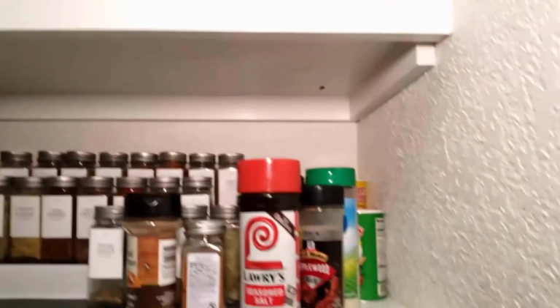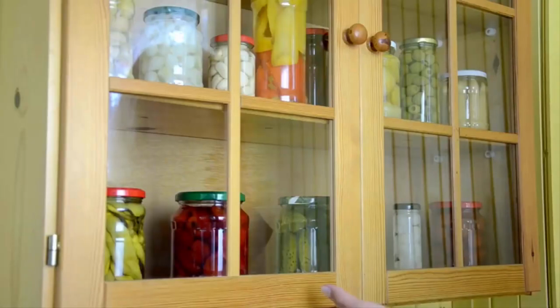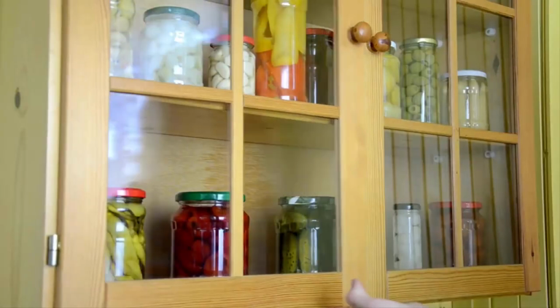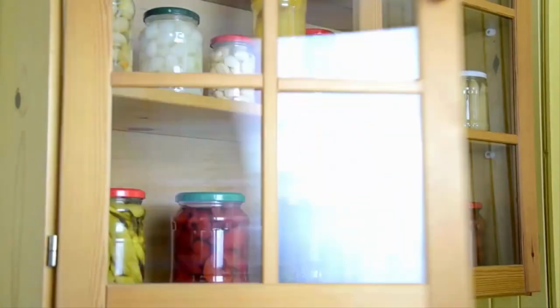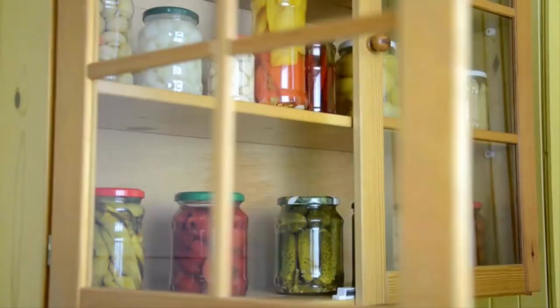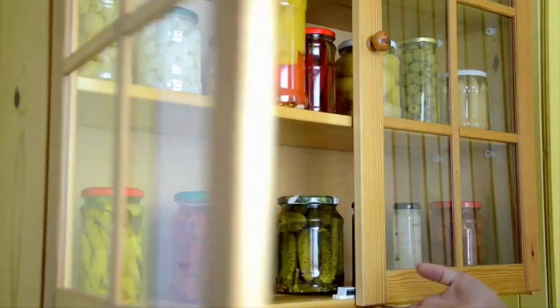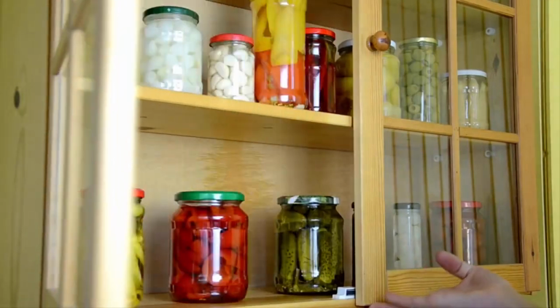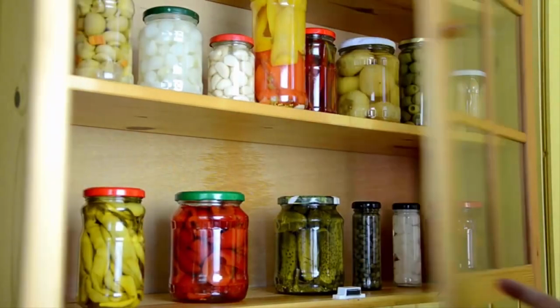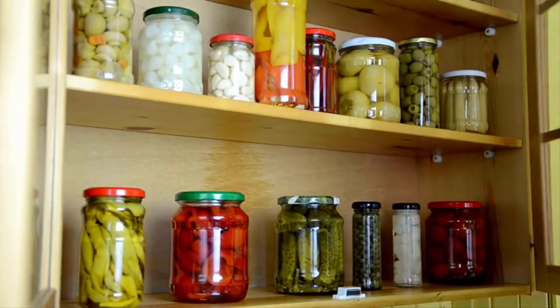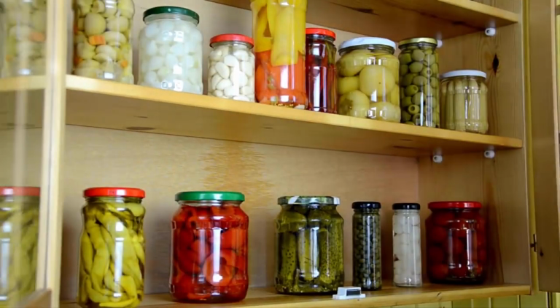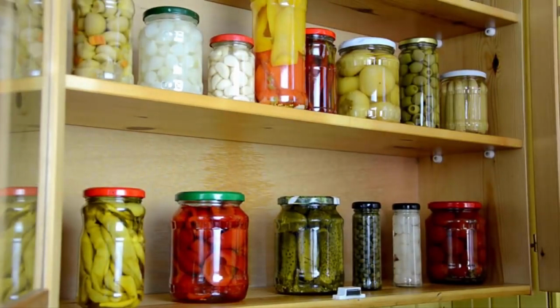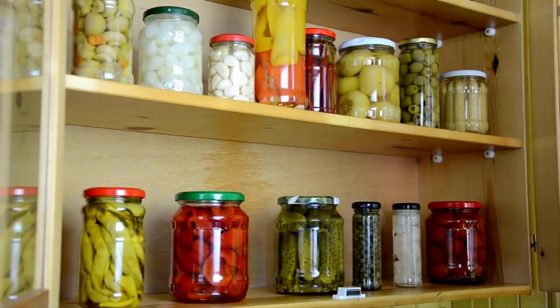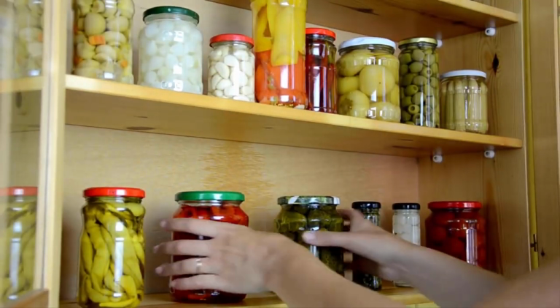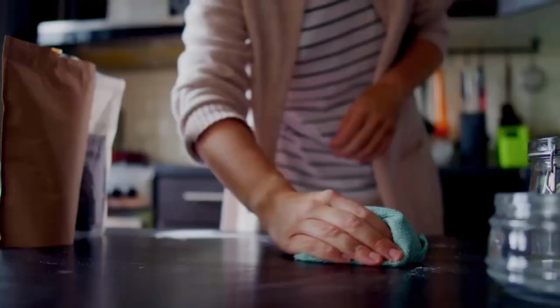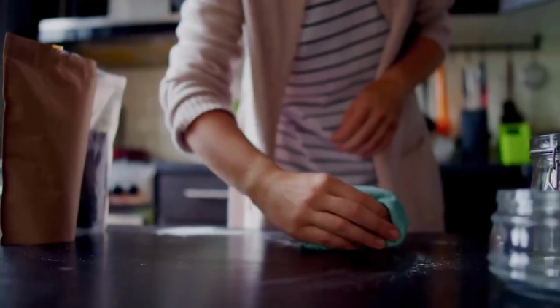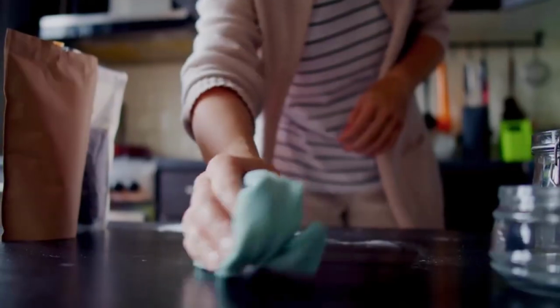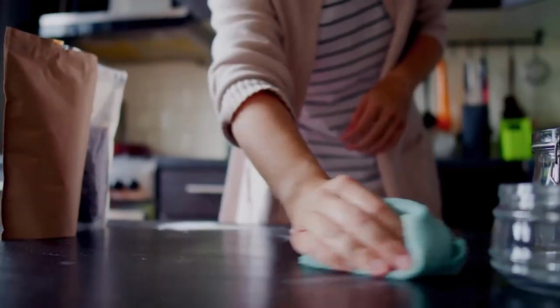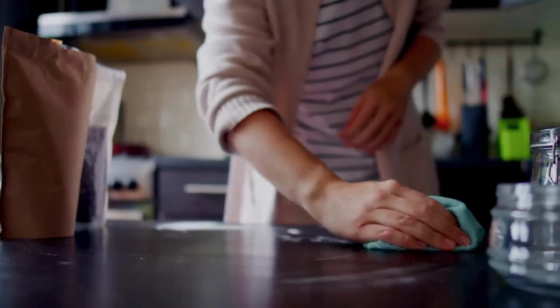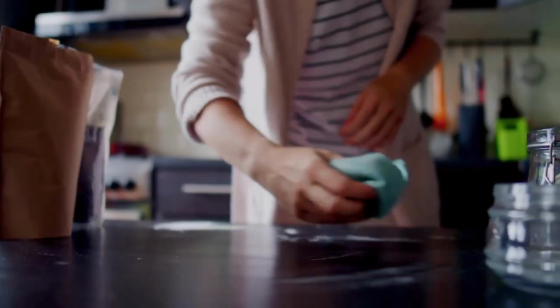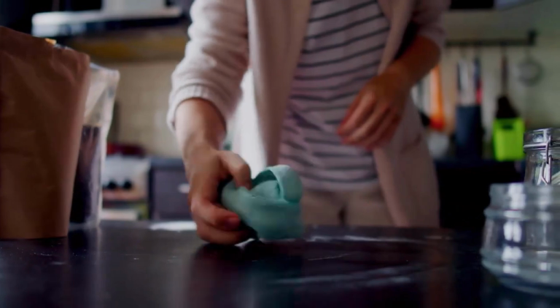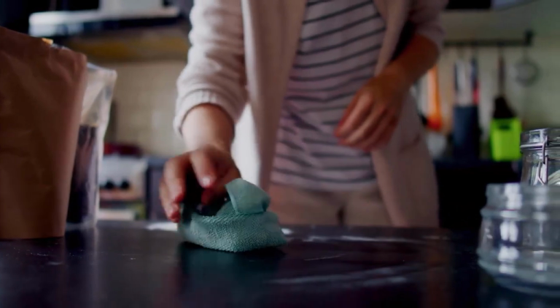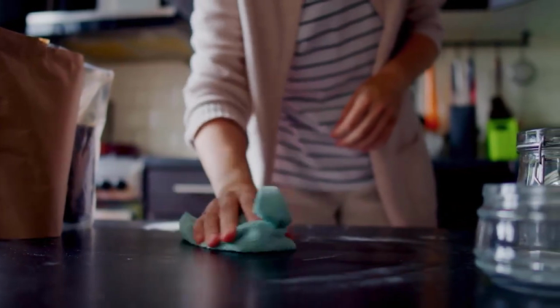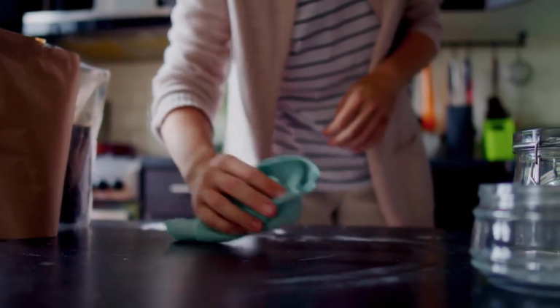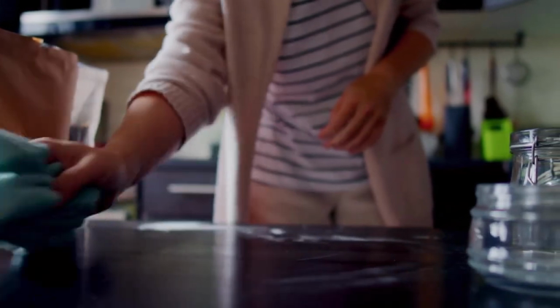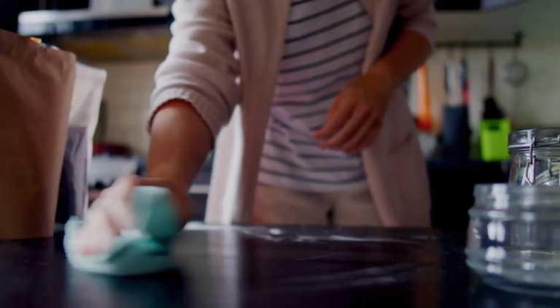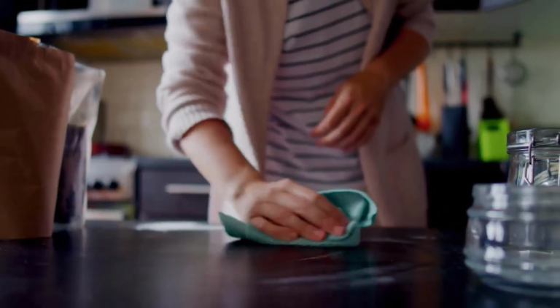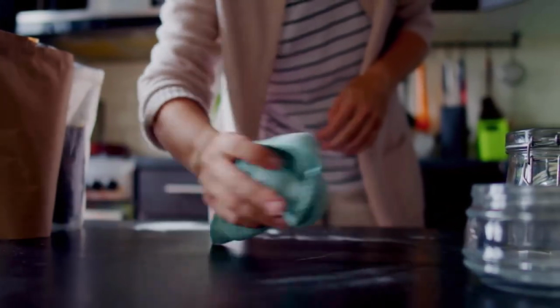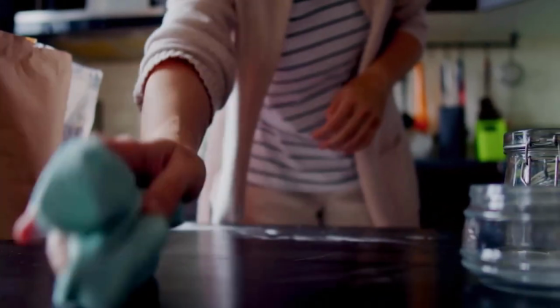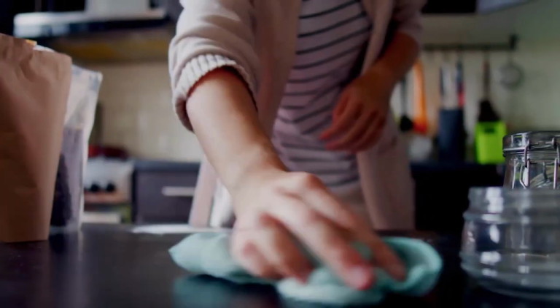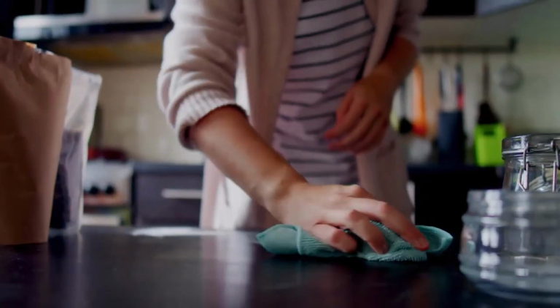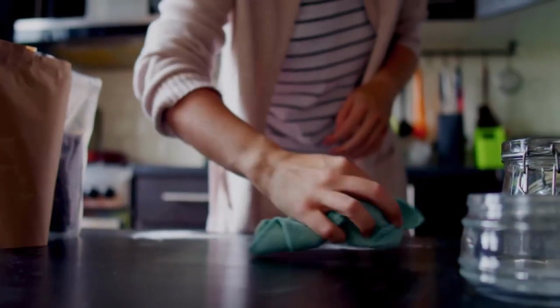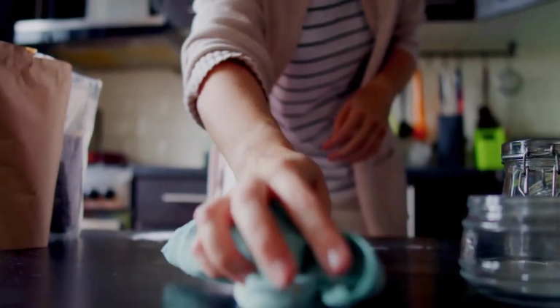Firstly, remove everything from your pantry shelves, and then wipe down the surfaces with a mixture of warm water and soap. This will help to remove pantry moth infestation from your kitchen.